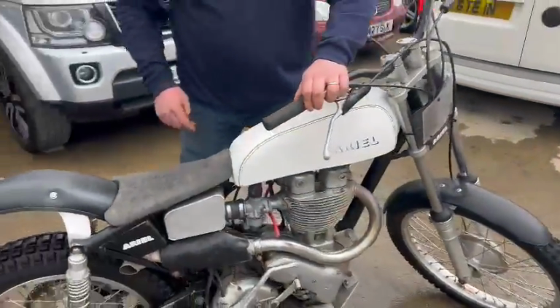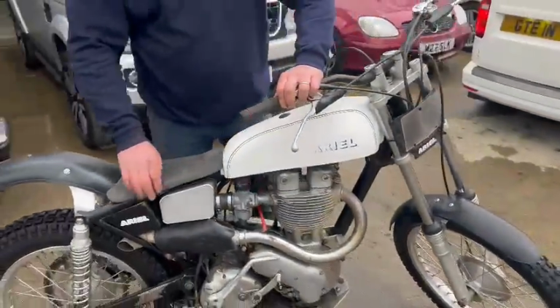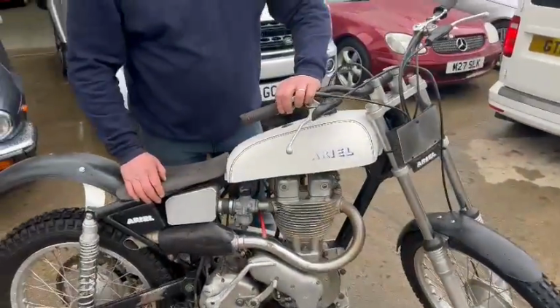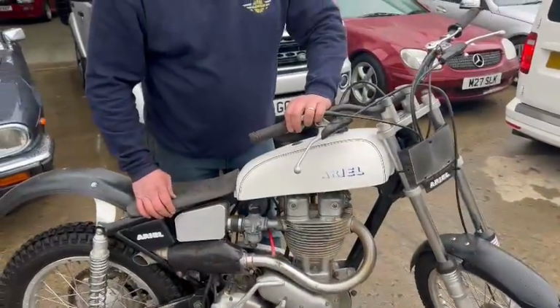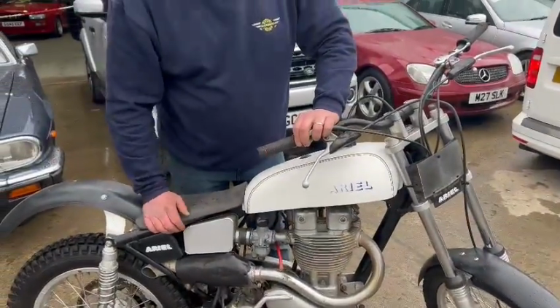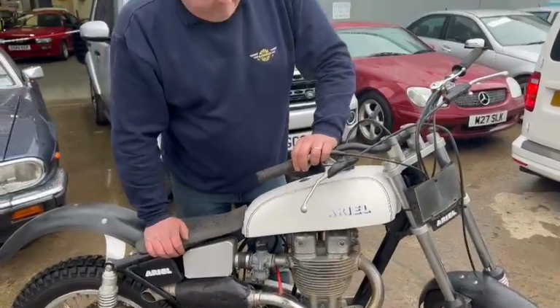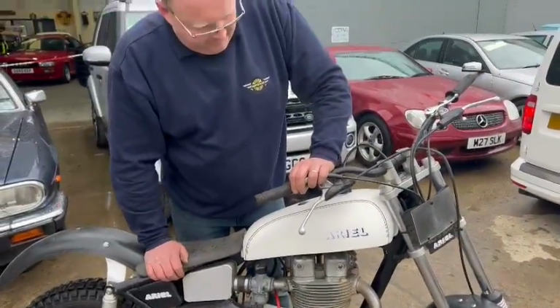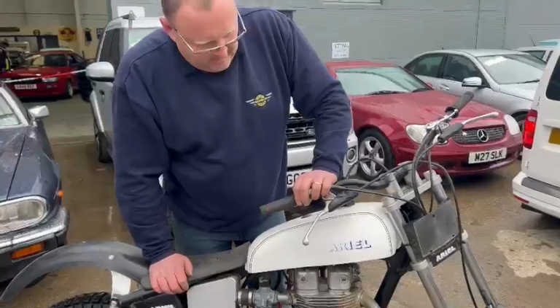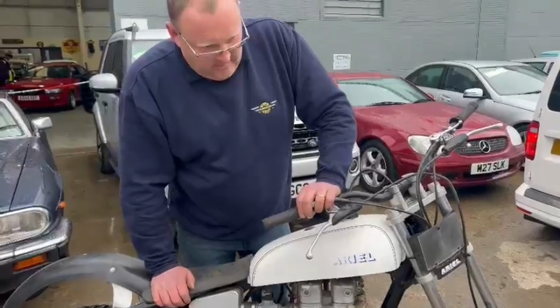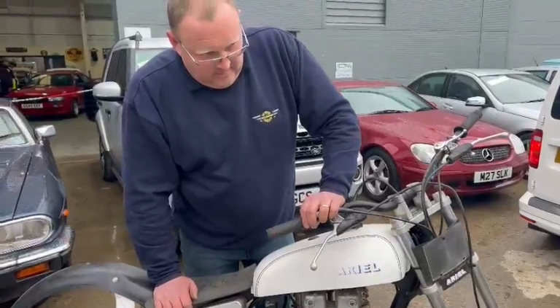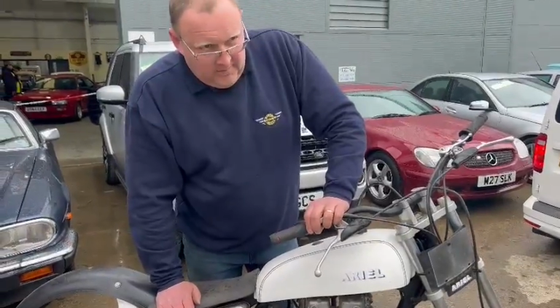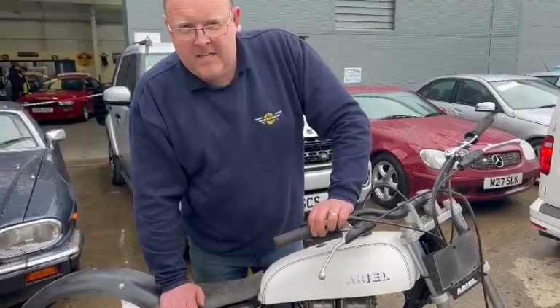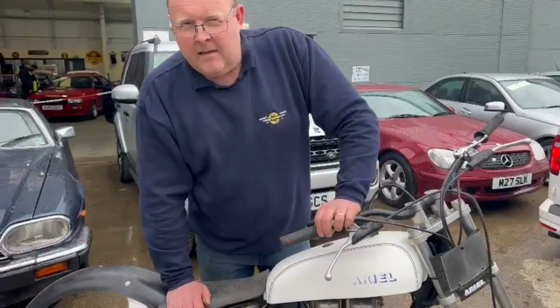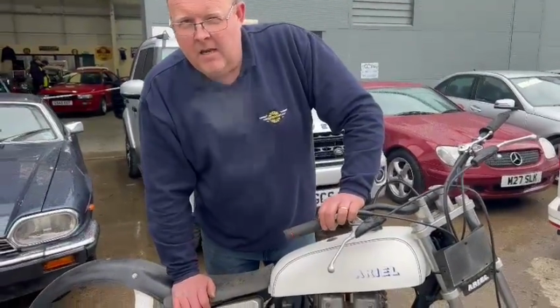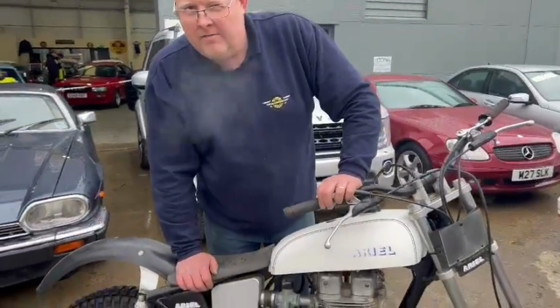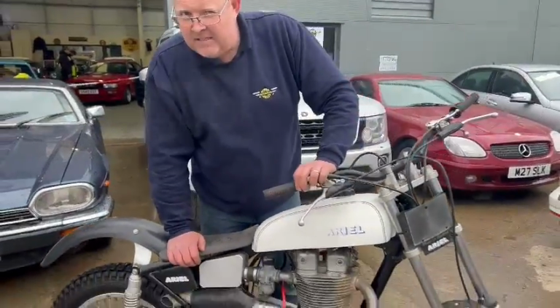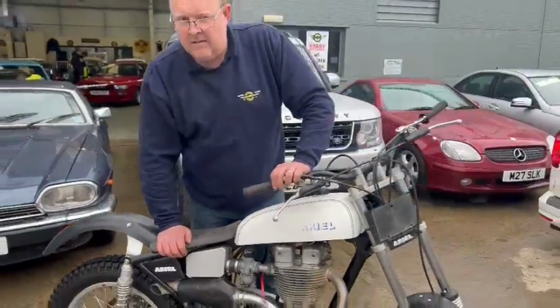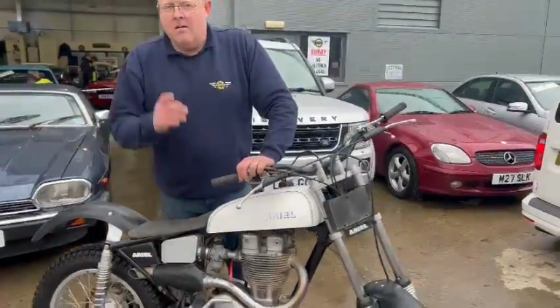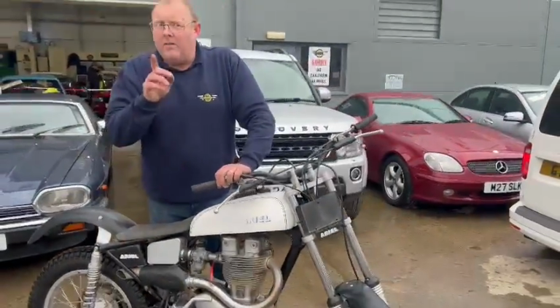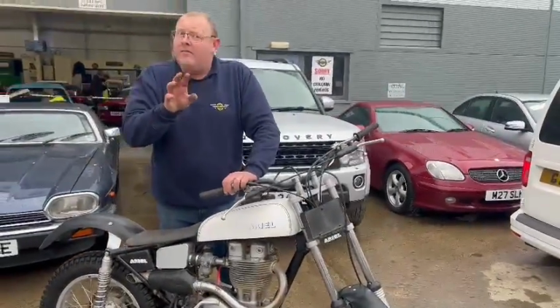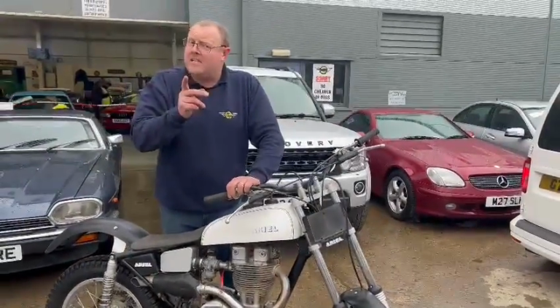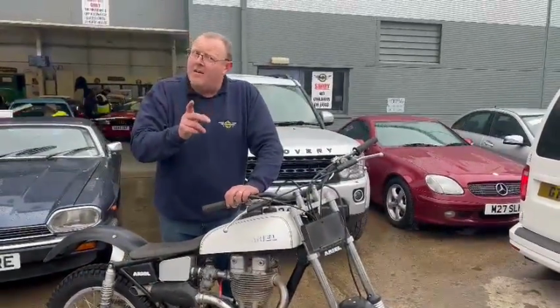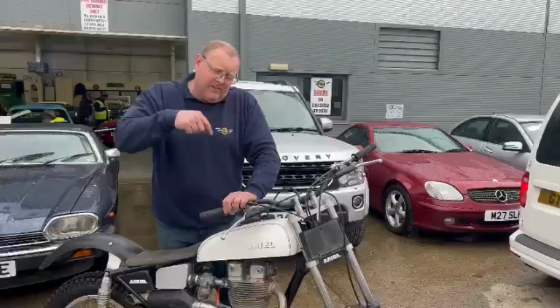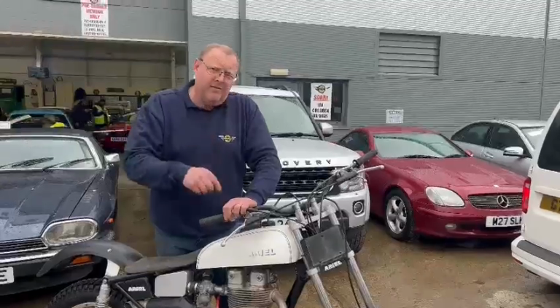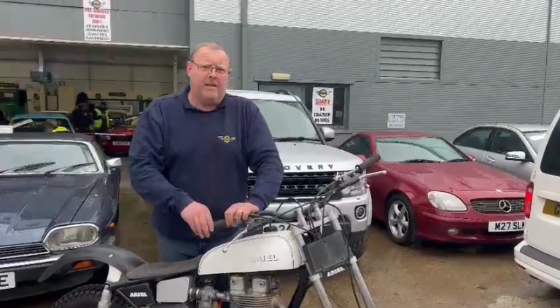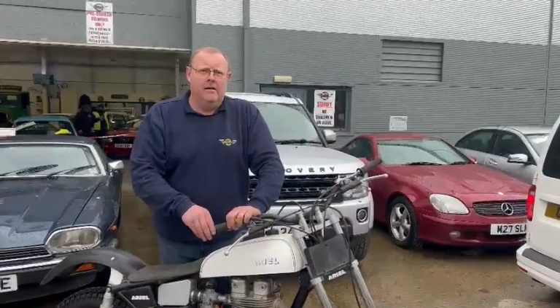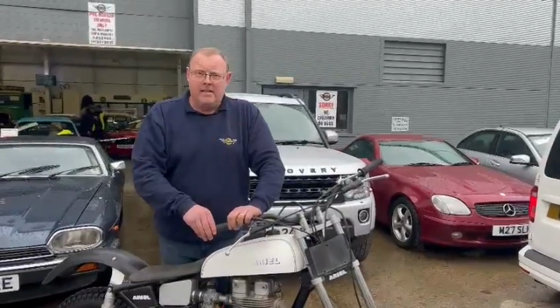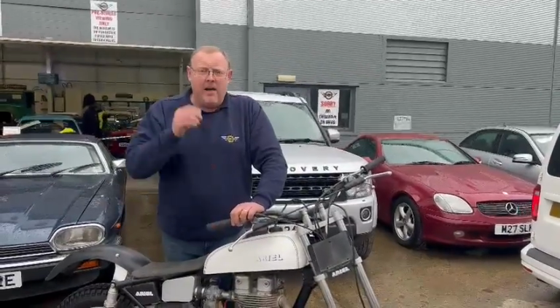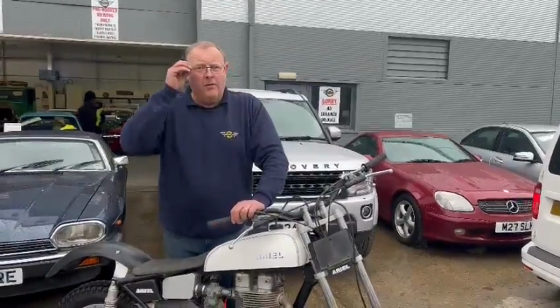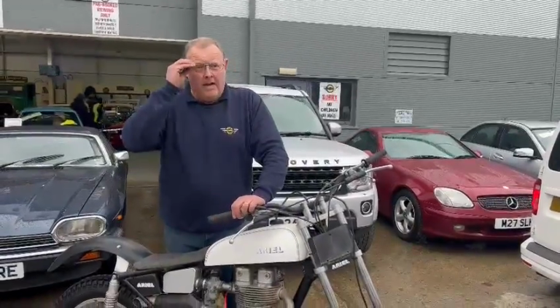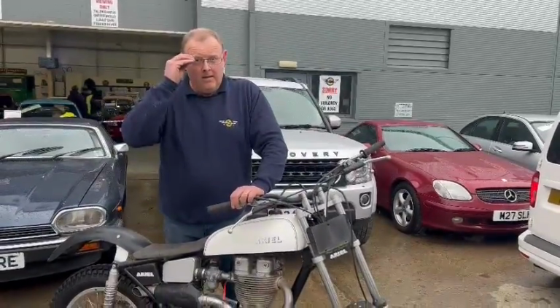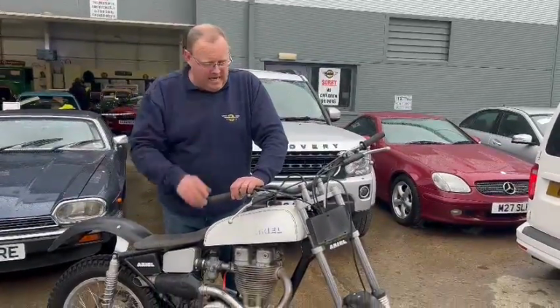What year is it, do you know? 56. Is it? 56. Early is that? 350 — started off life as a 350, started off life as a 350, now it's just 500.